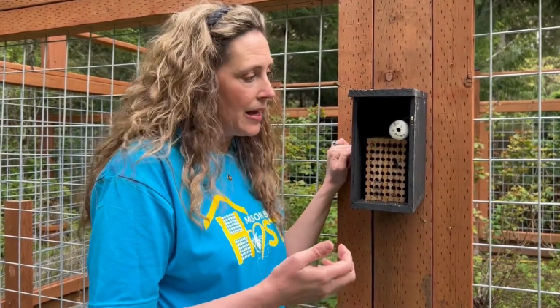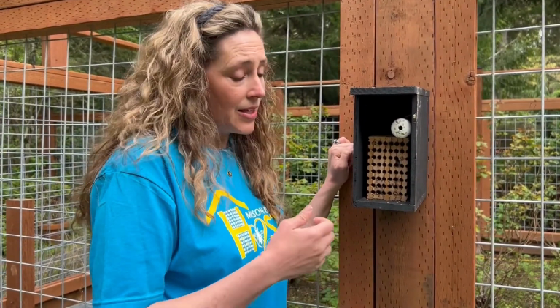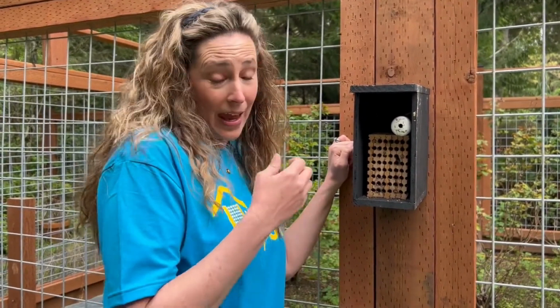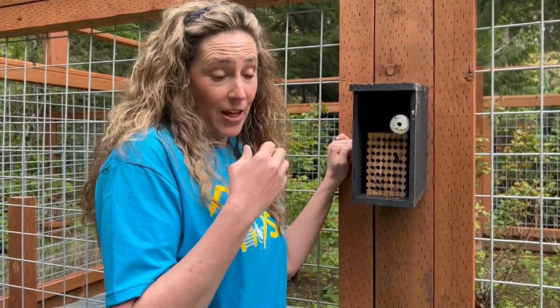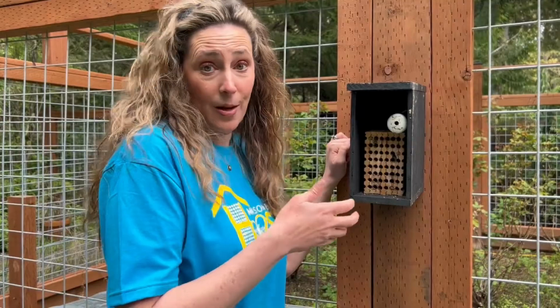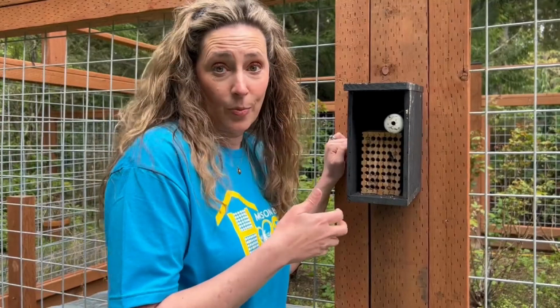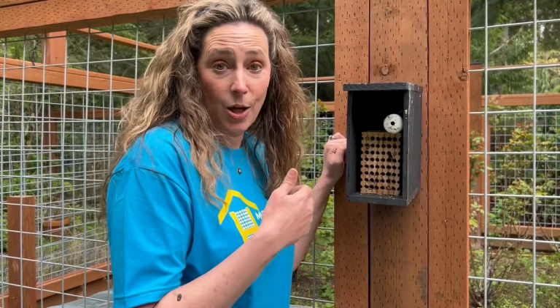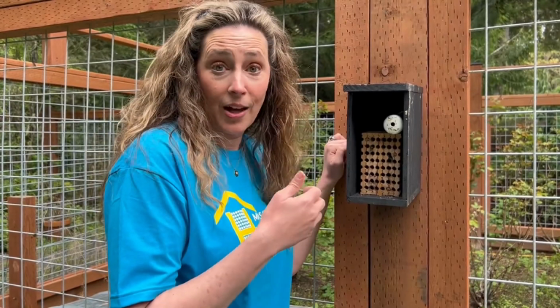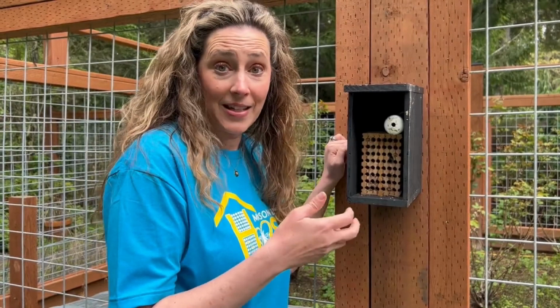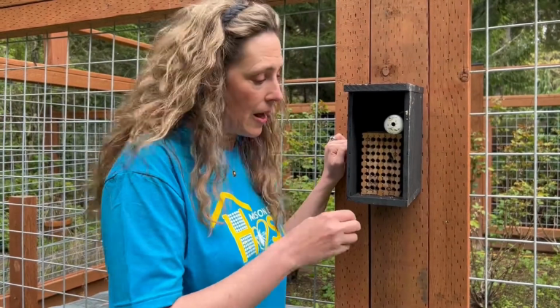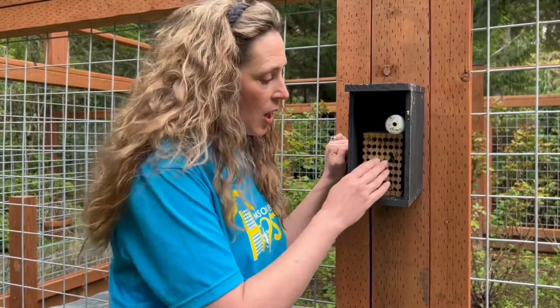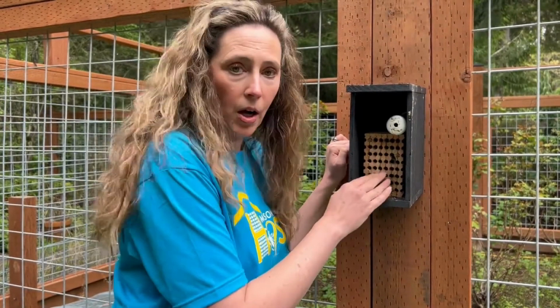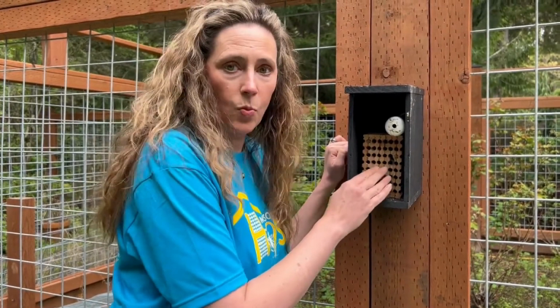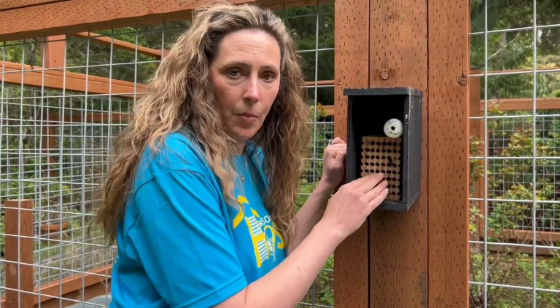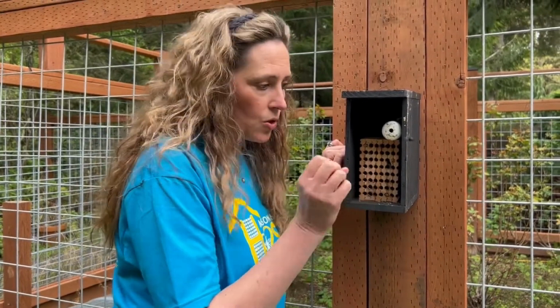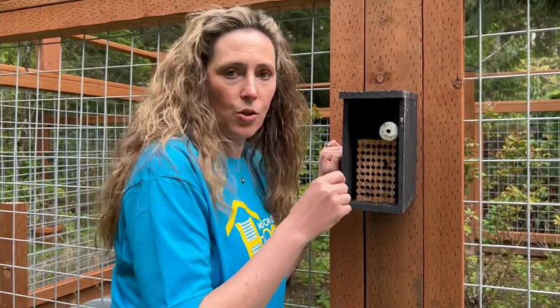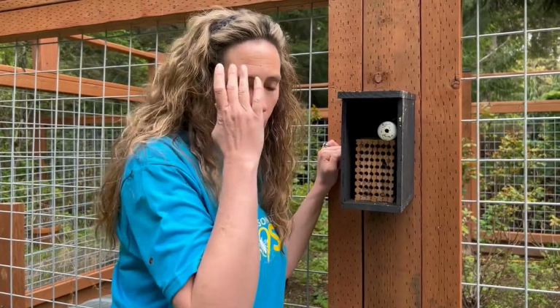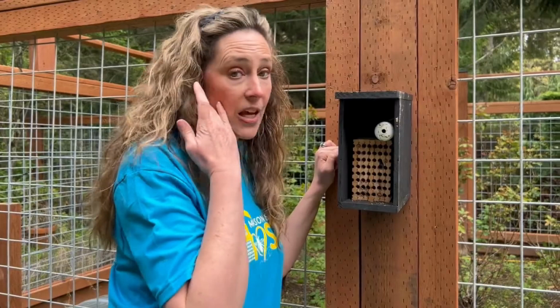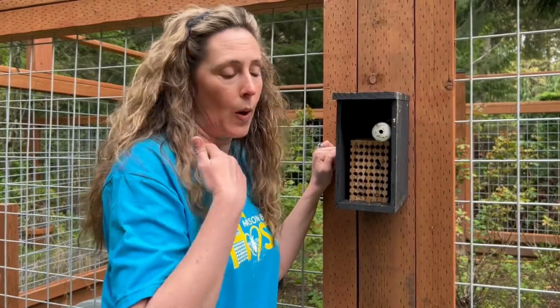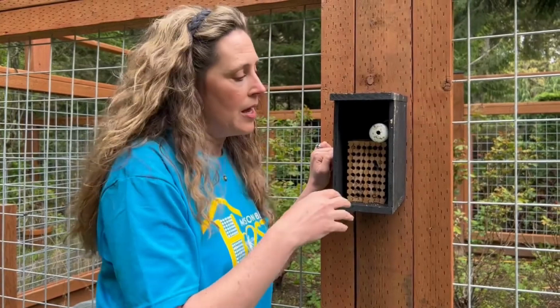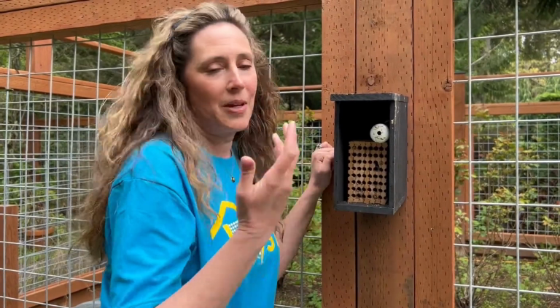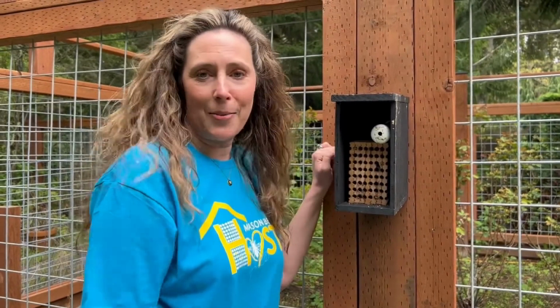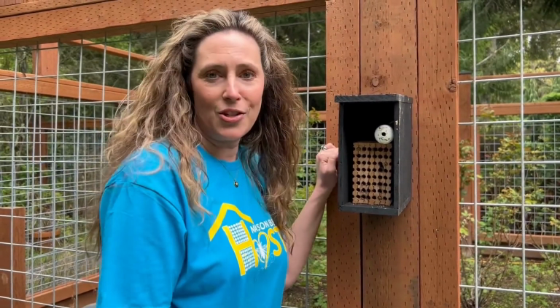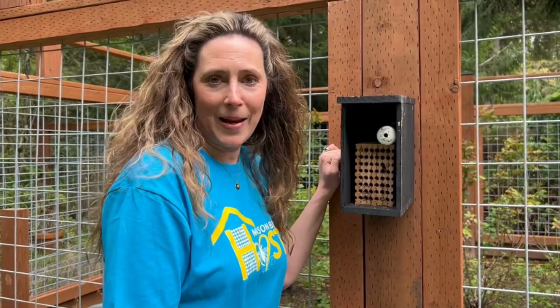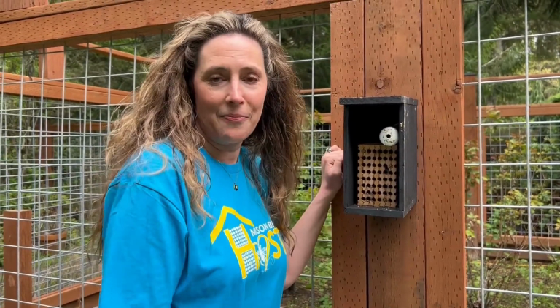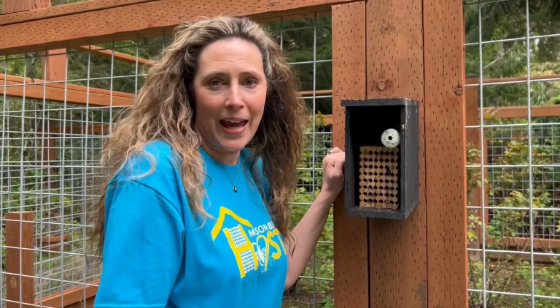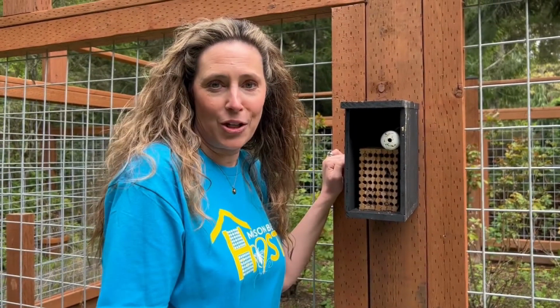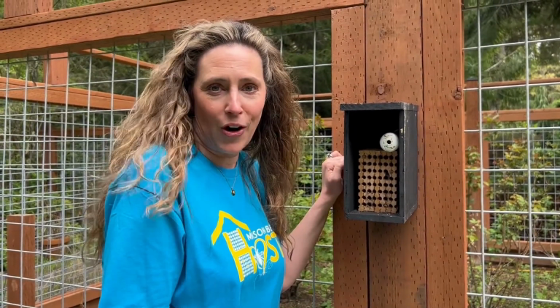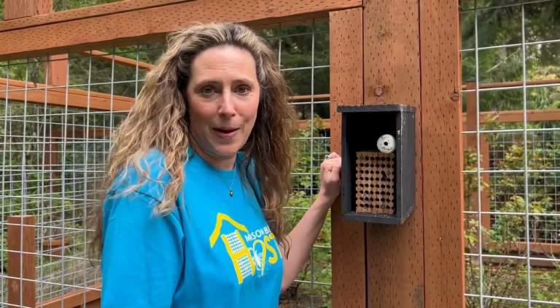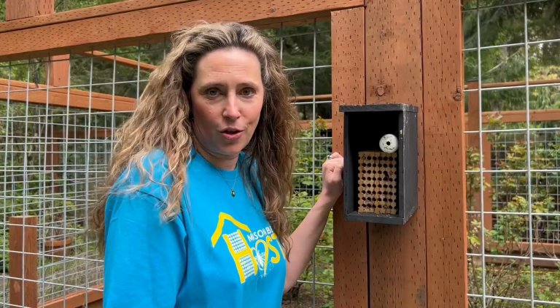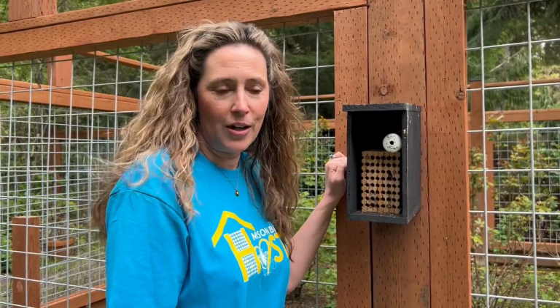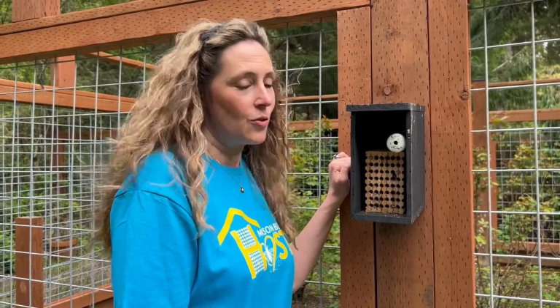It's okay if they don't come back to your block. I know it's a lot of fun to see them — we mark the tube with scent marks and try to attract them — but sometimes your habitat is just so amazing that they want to hang out in your yard and lay babies in your yard.